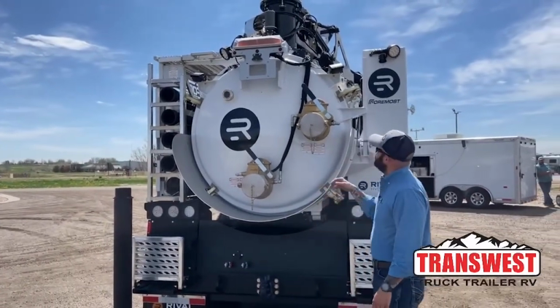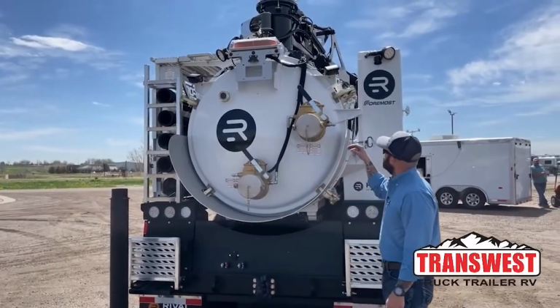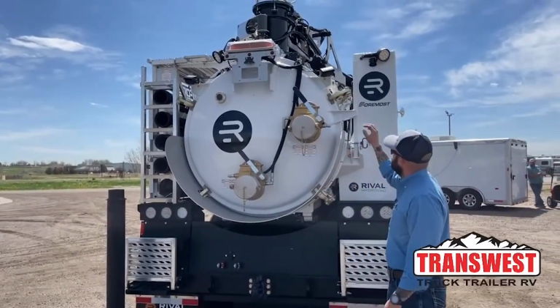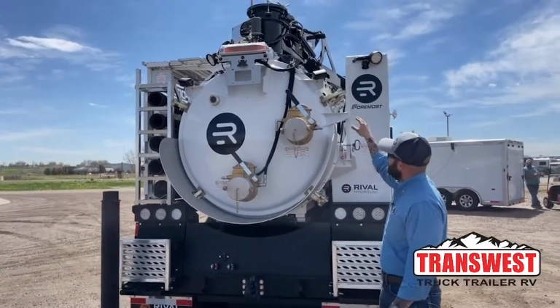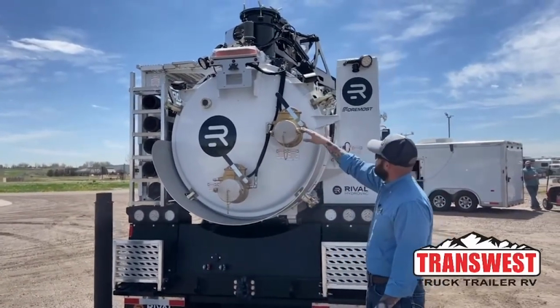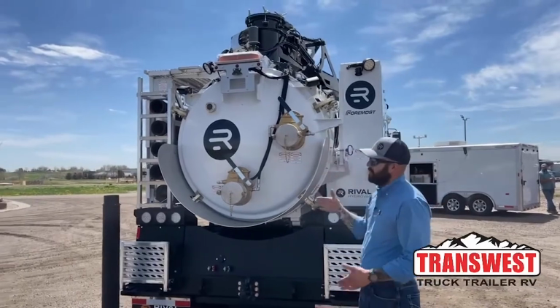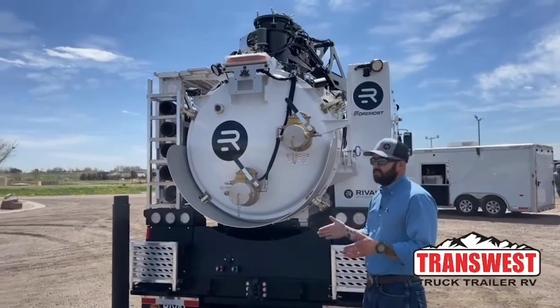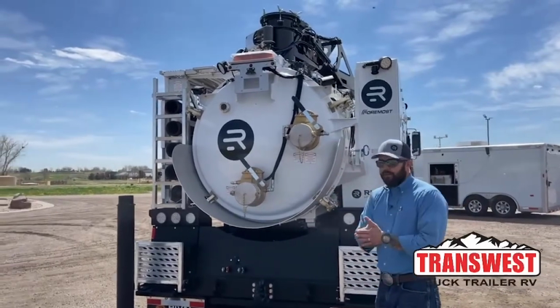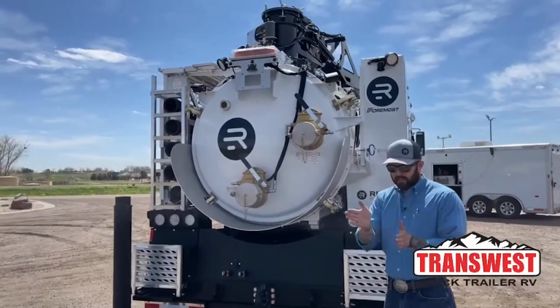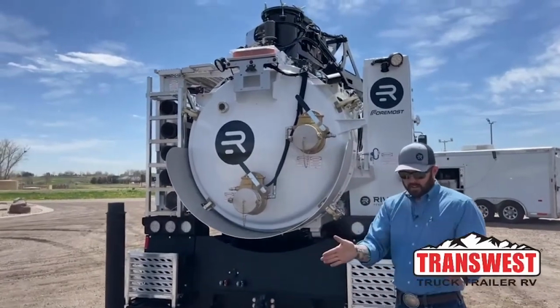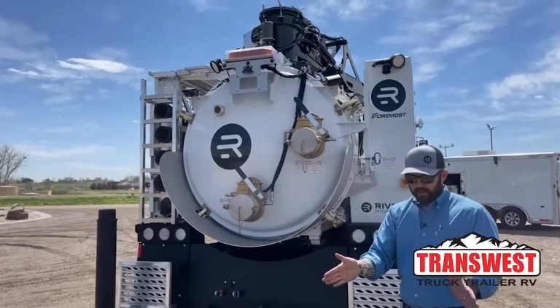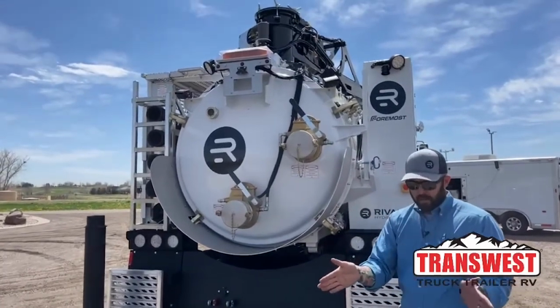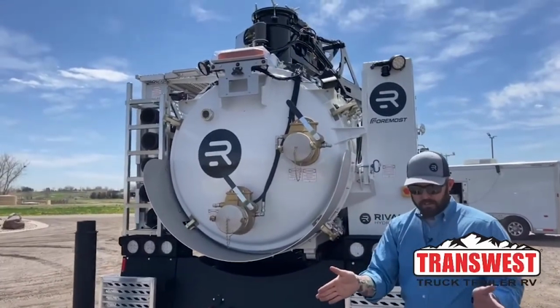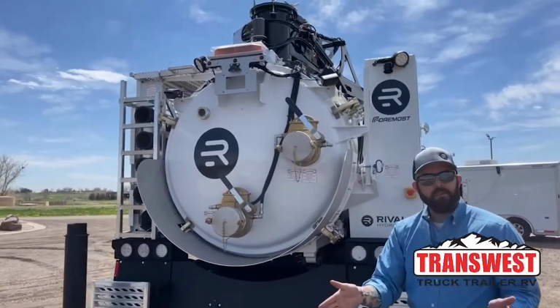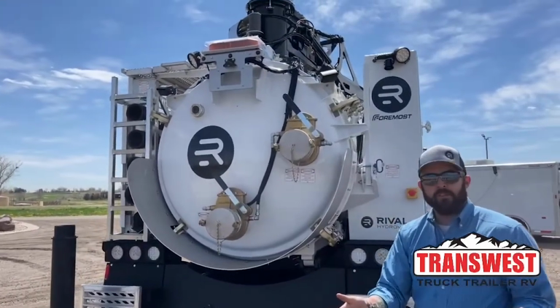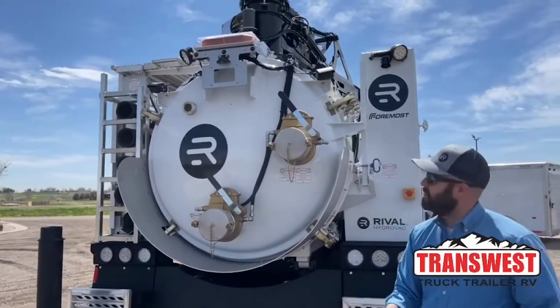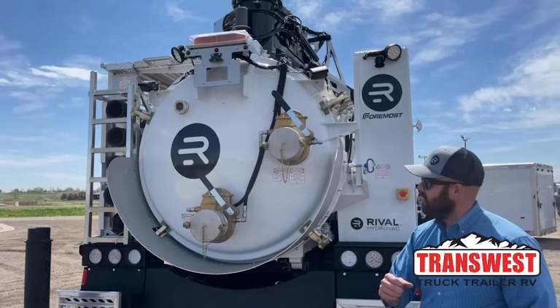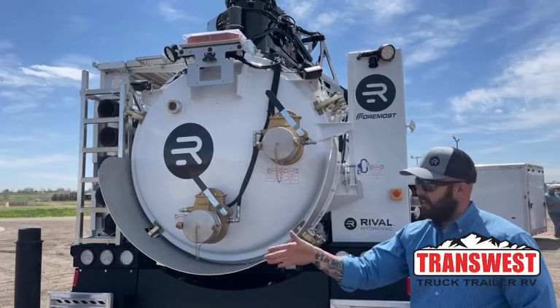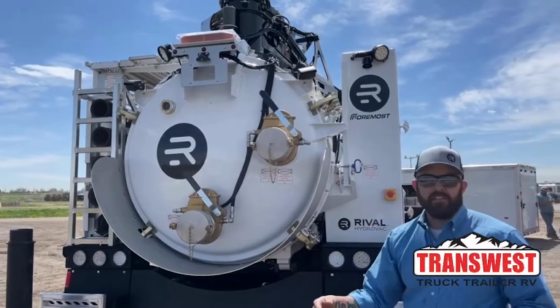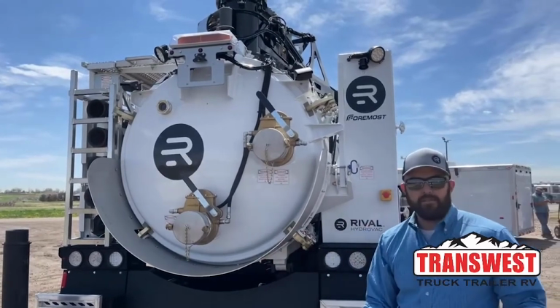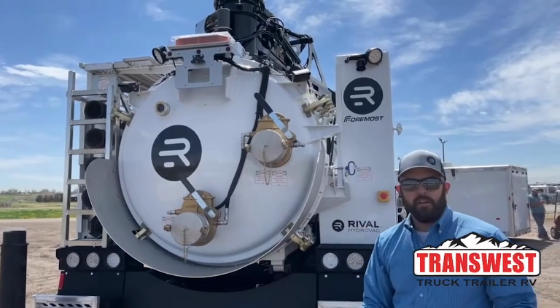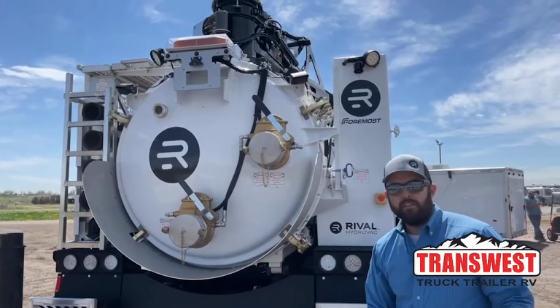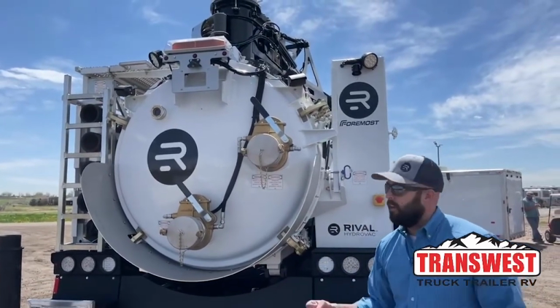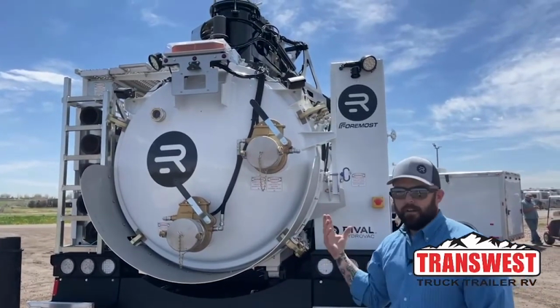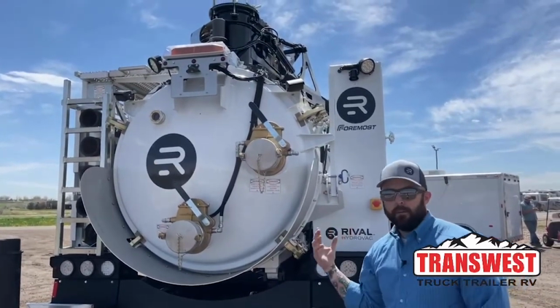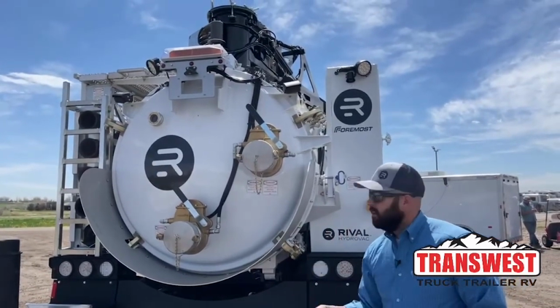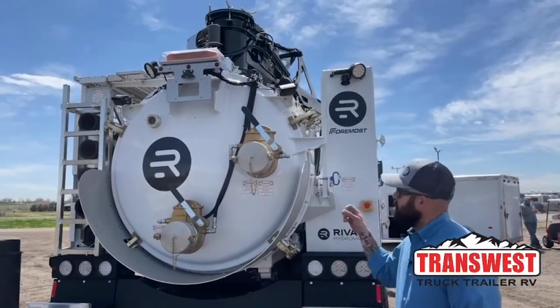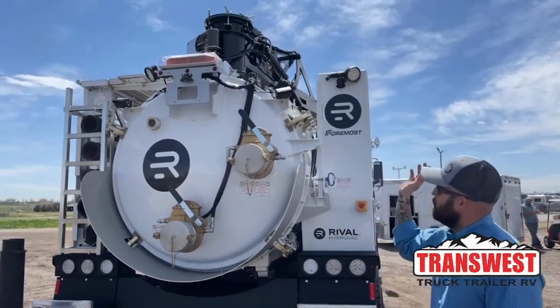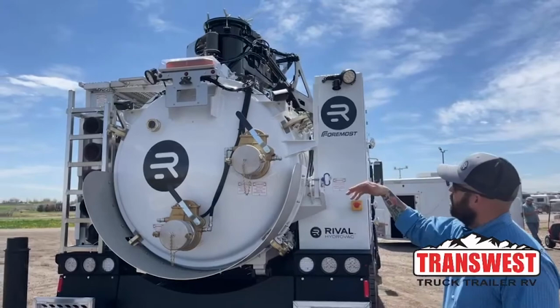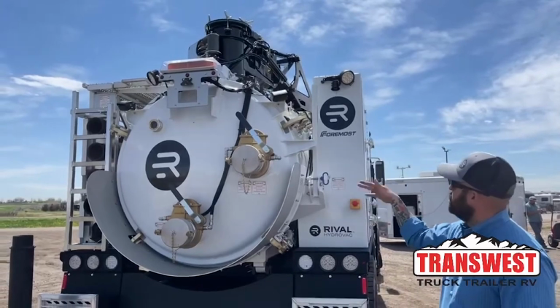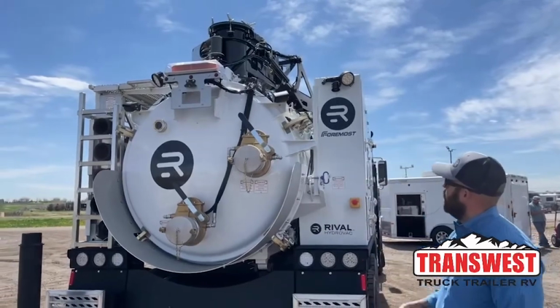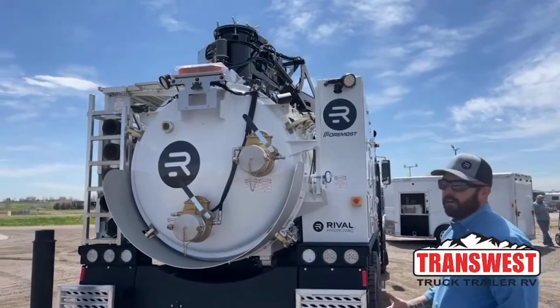The trucks have backup cameras on both sides. They face straight down the middle but split the view, so you can actually see the right side or the left side of the truck if you need to, and they are audio capable. So you can spray them with water — they're weatherproof, you're not going to hurt them.